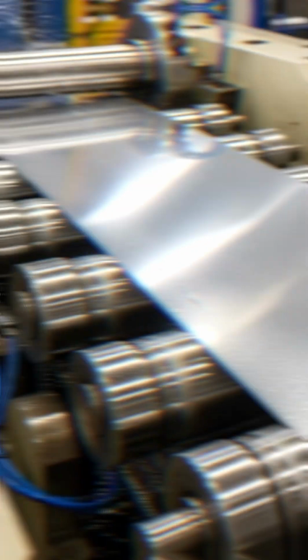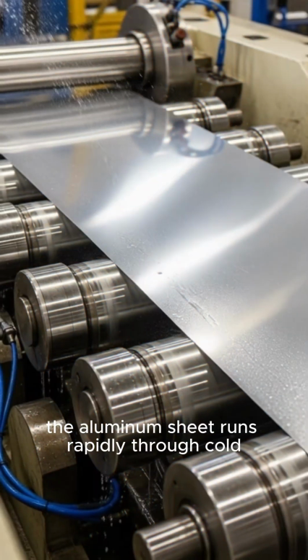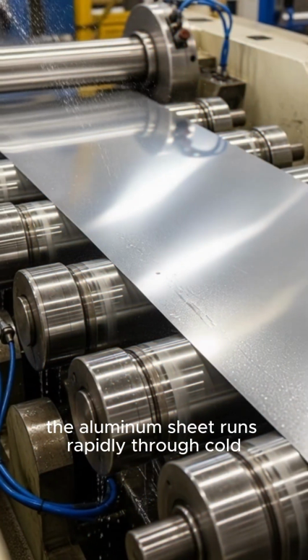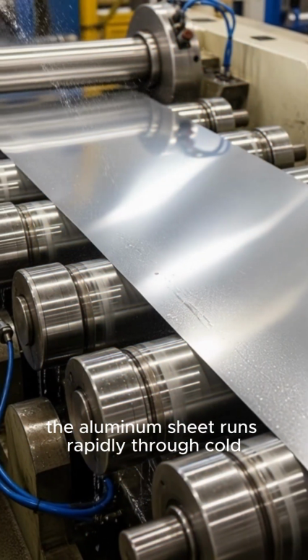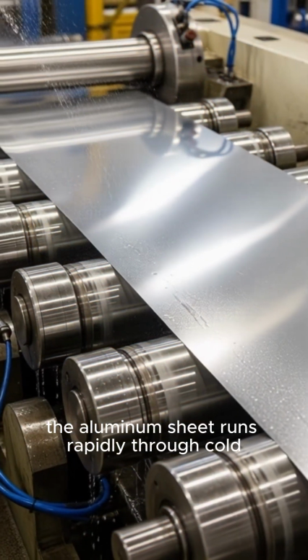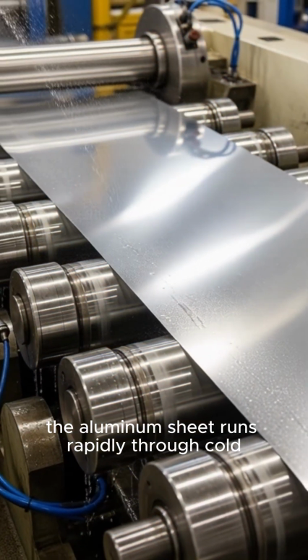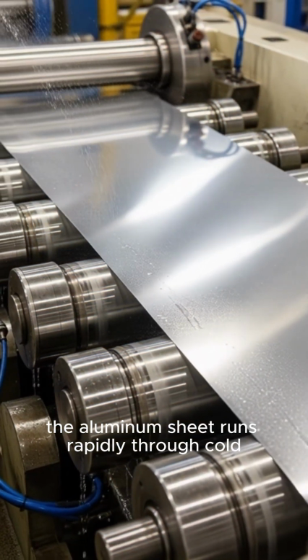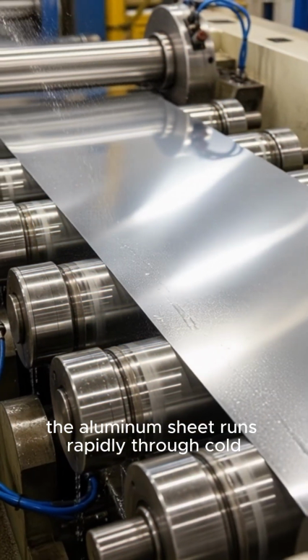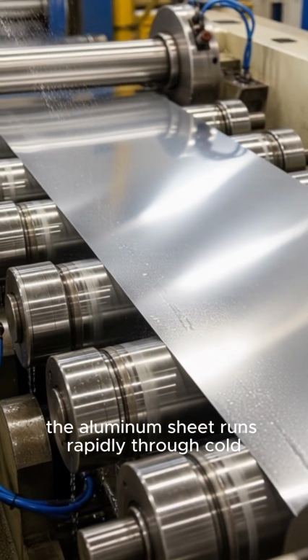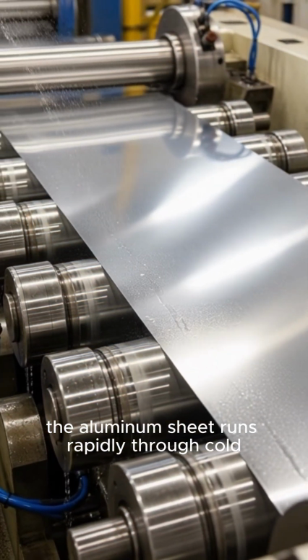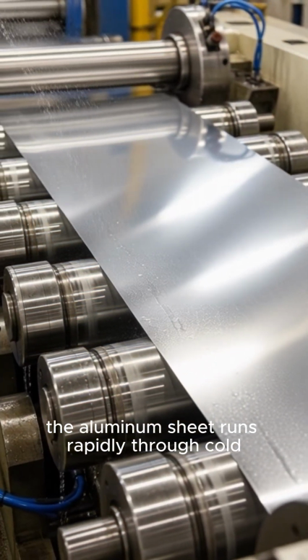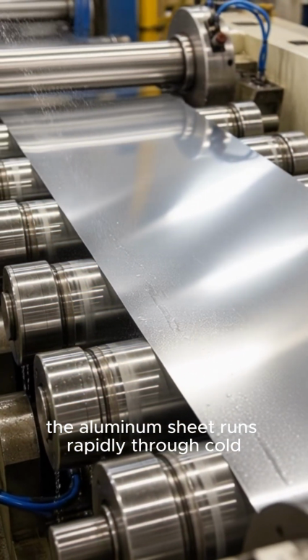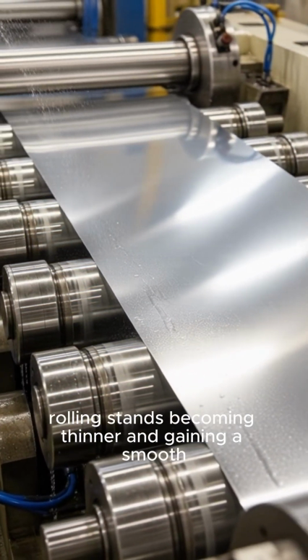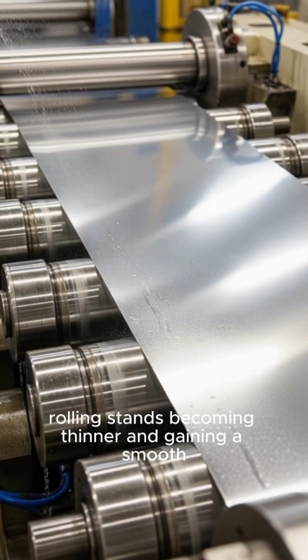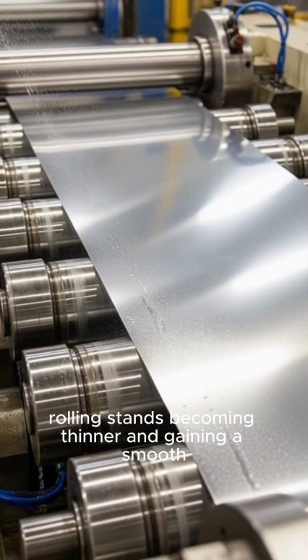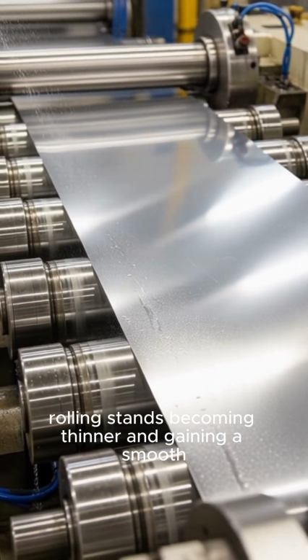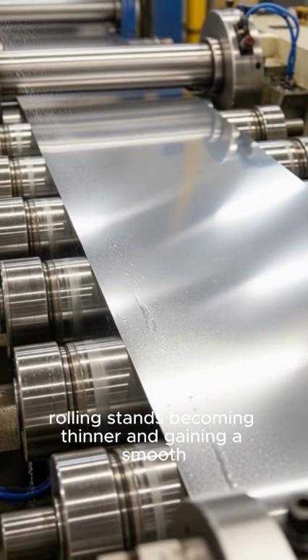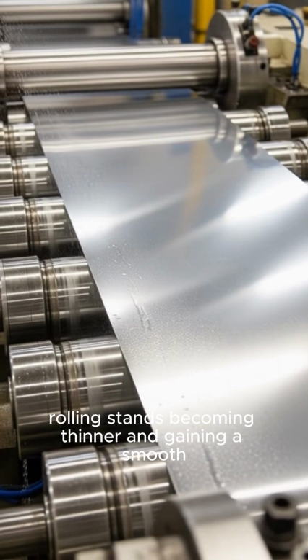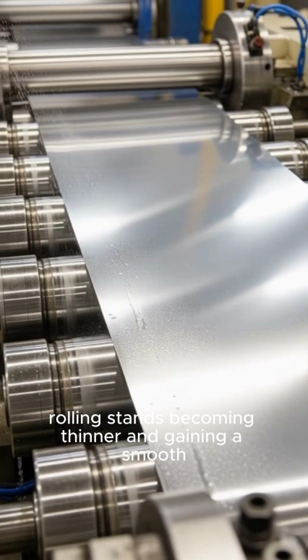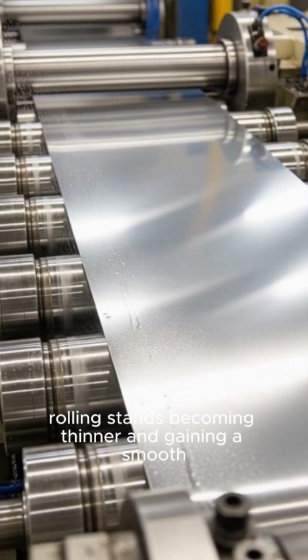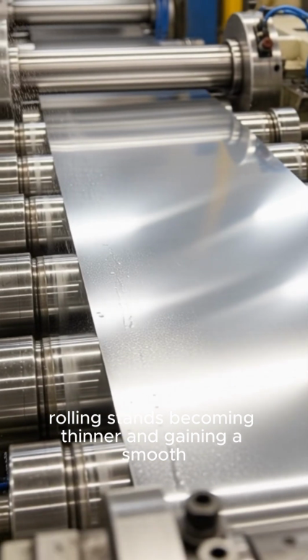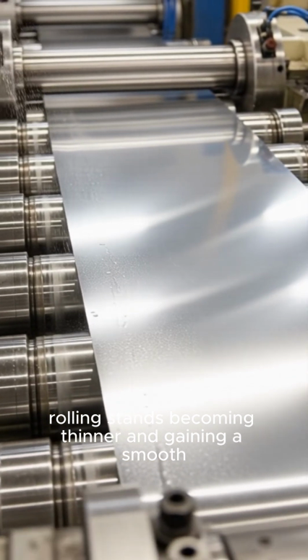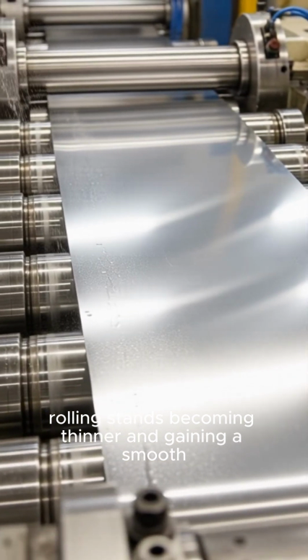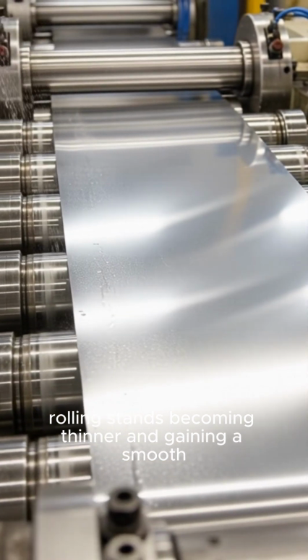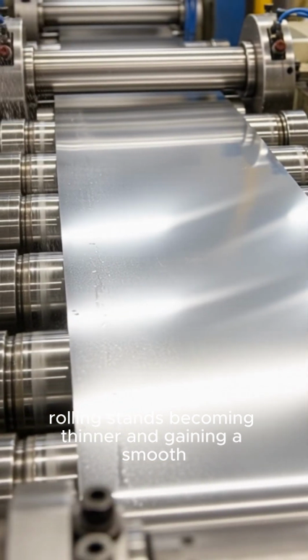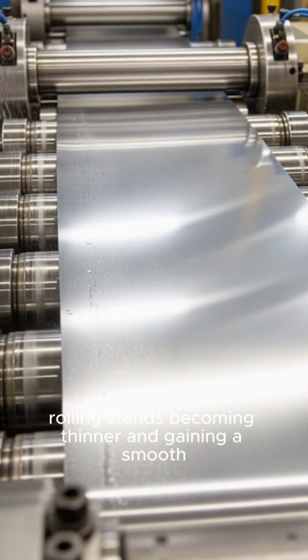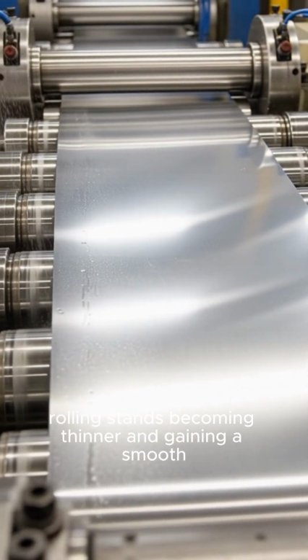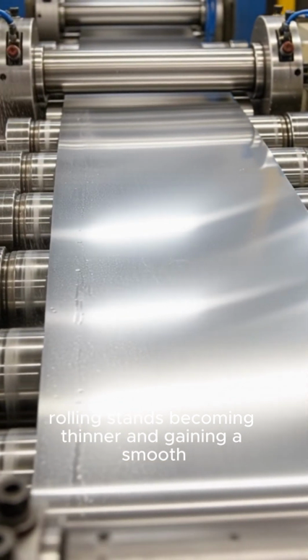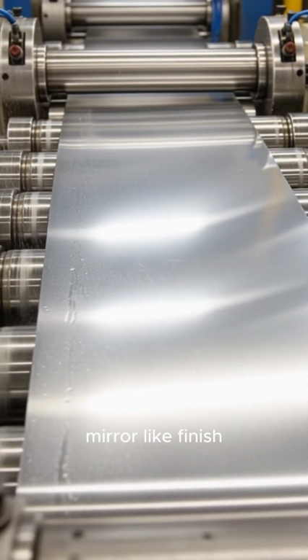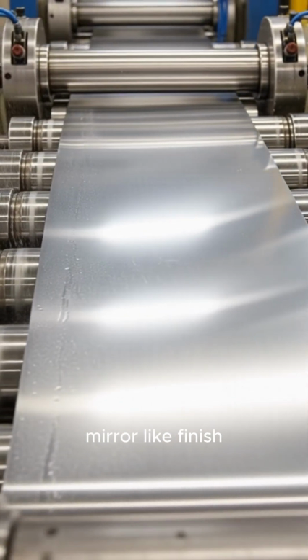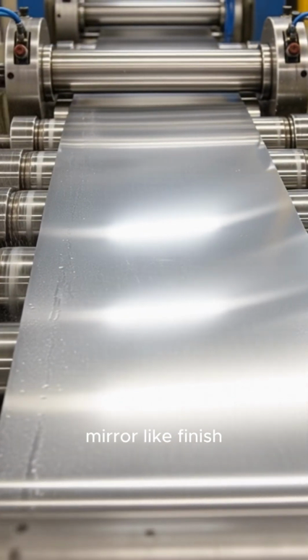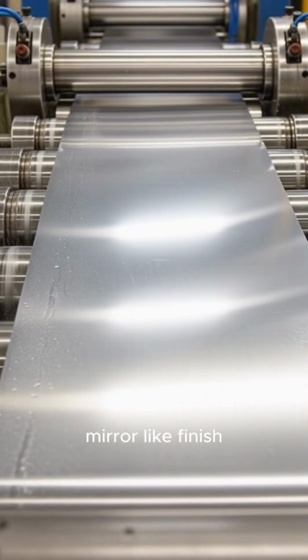The aluminum sheet runs rapidly through cold rolling stands, becoming thinner and gaining a smooth mirror-like finish.